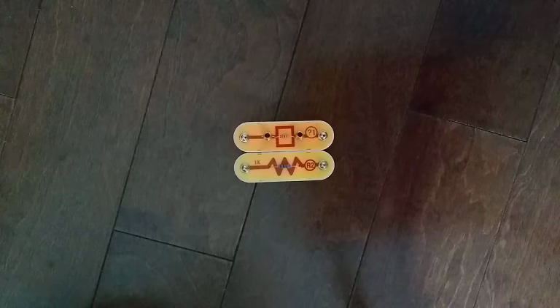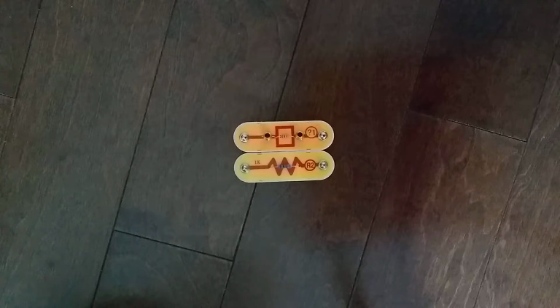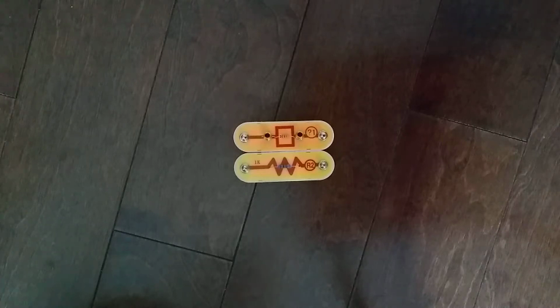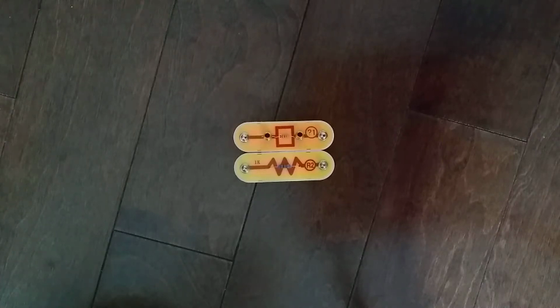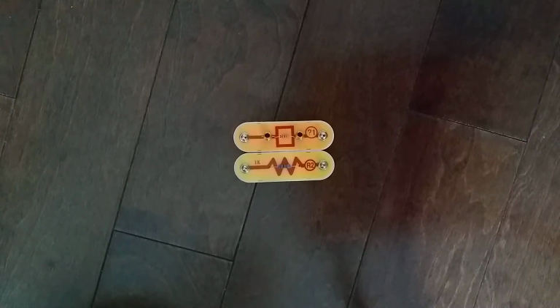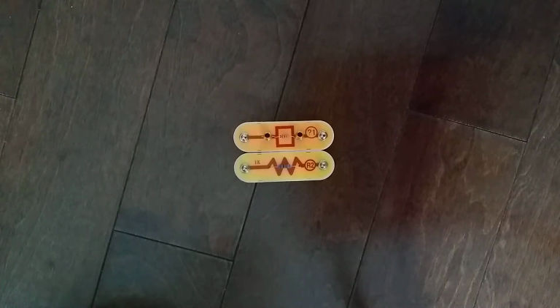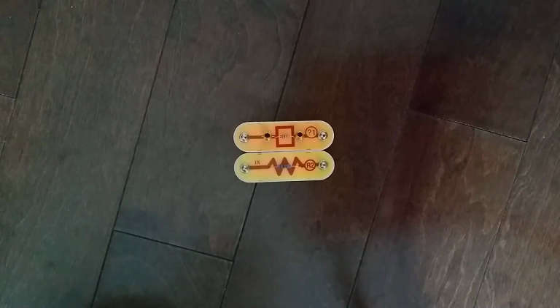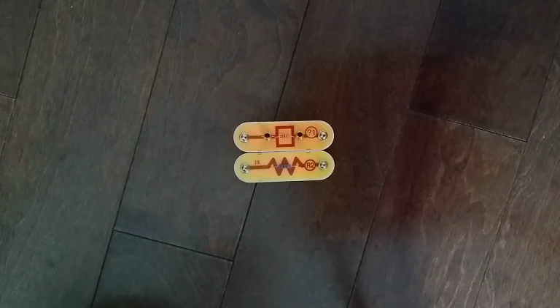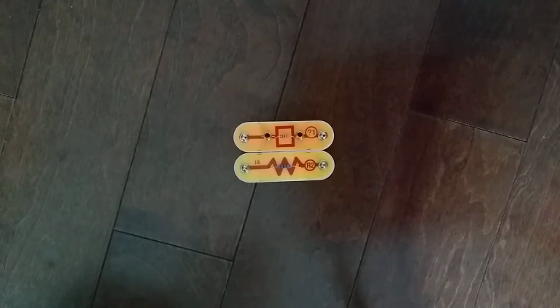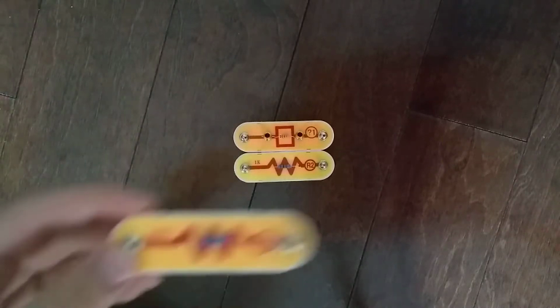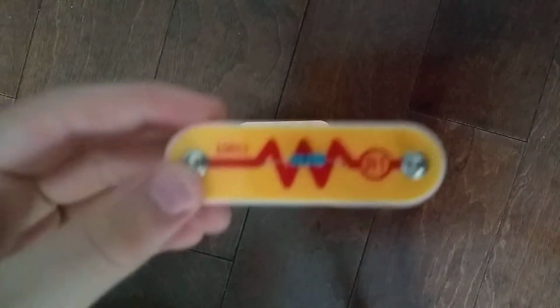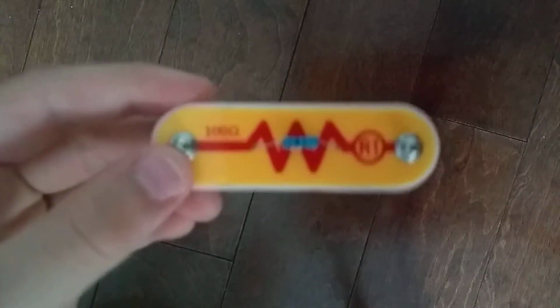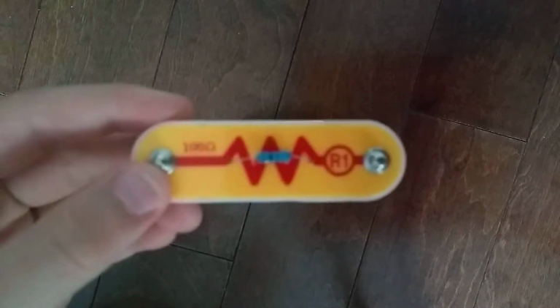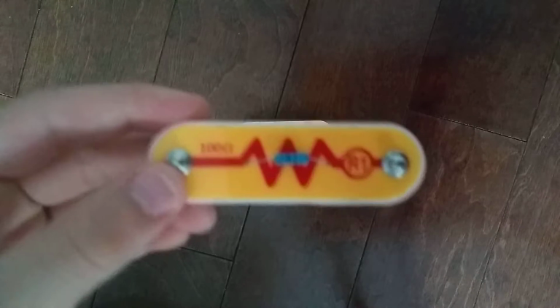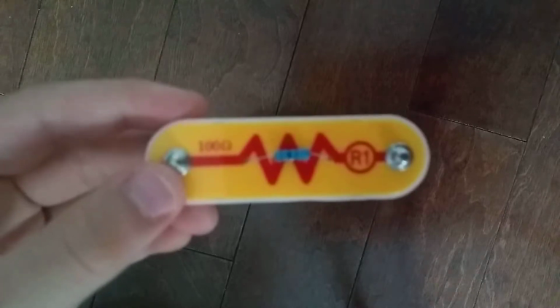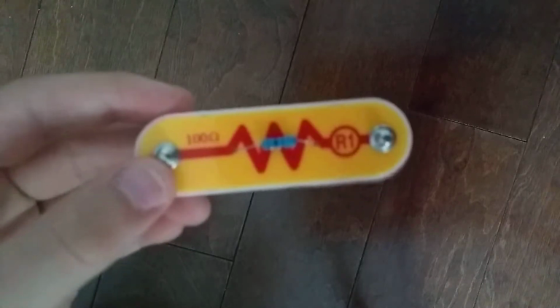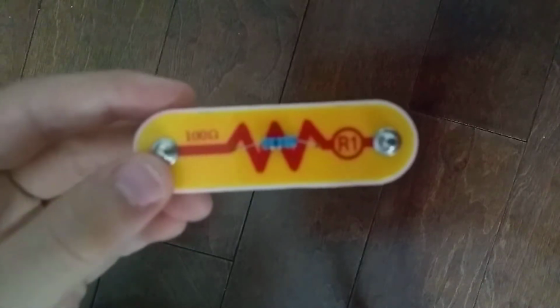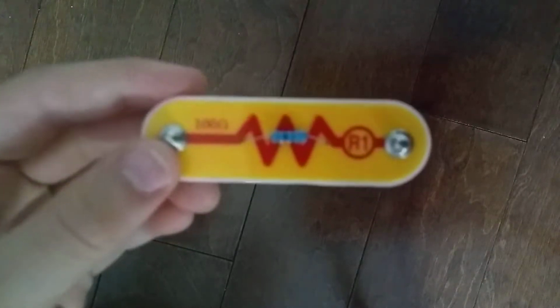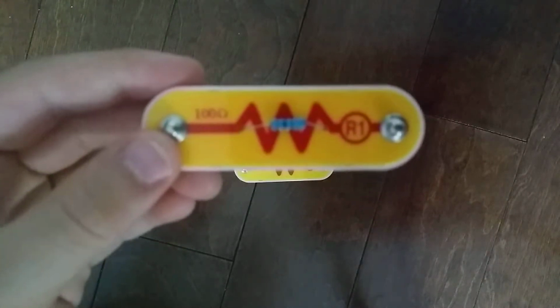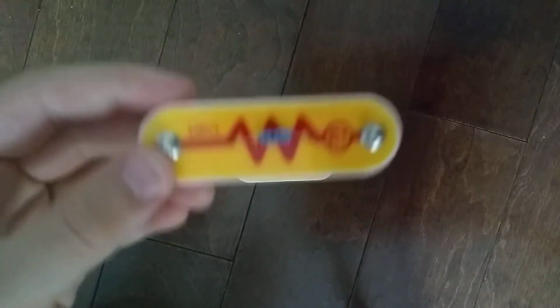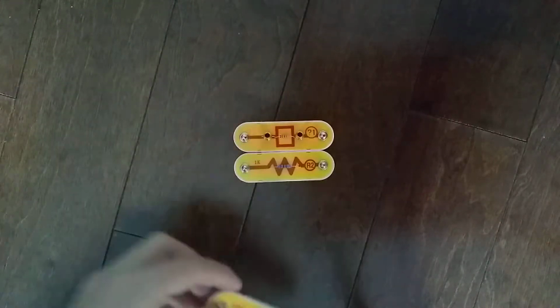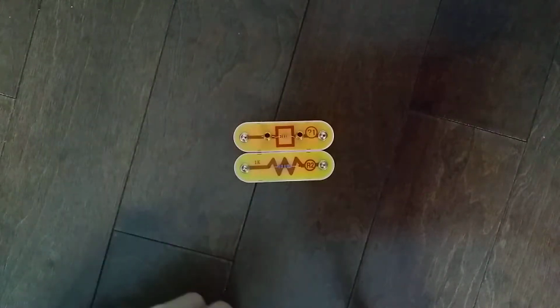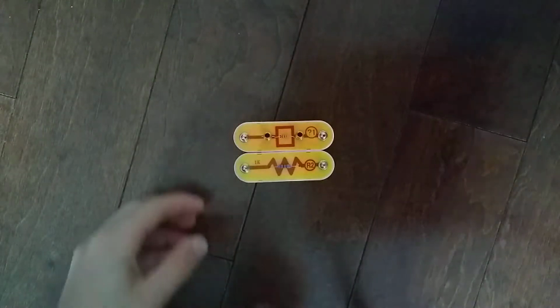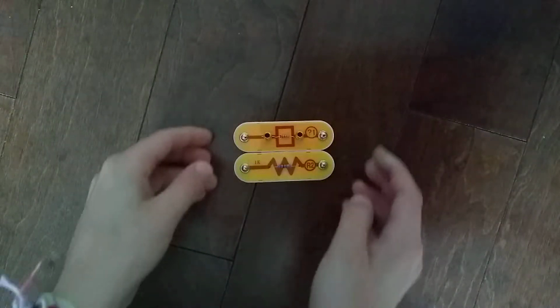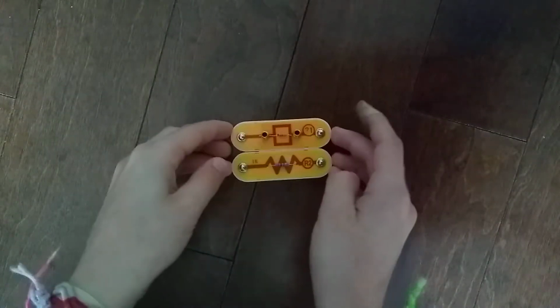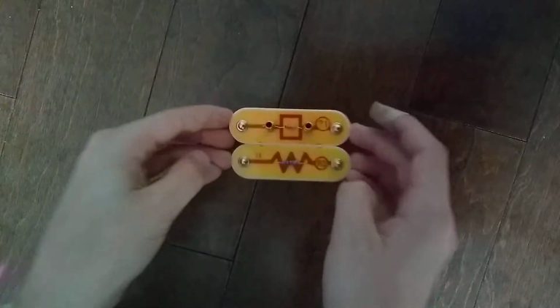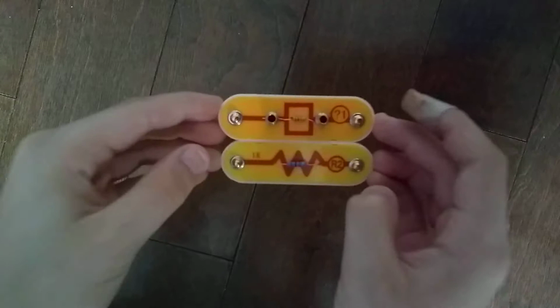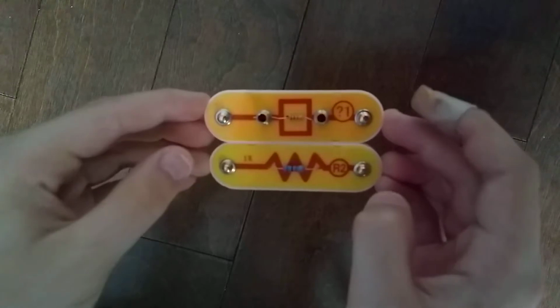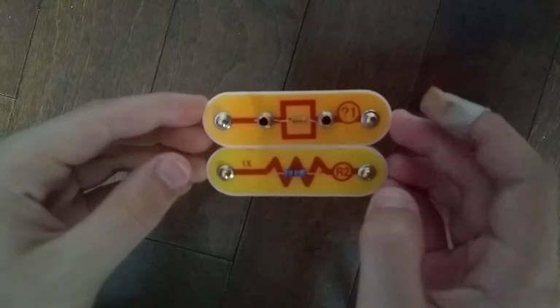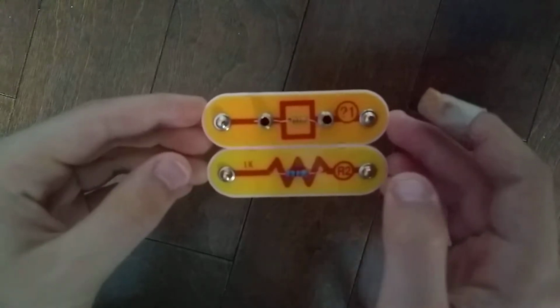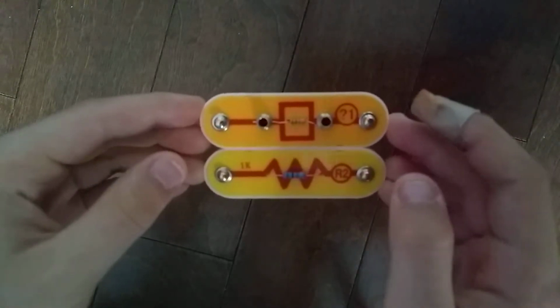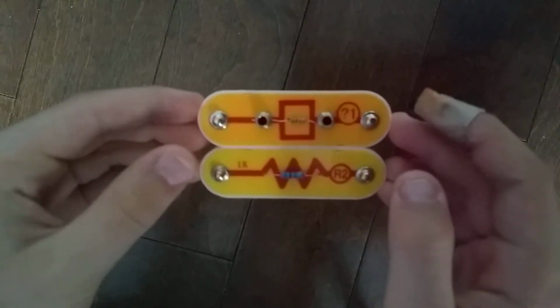Hey guys, and welcome to another Snap Circuits parts video. In the previous video we did the R1 100 ohm resistor. Today we are doing the R2 1000 ohm resistor.